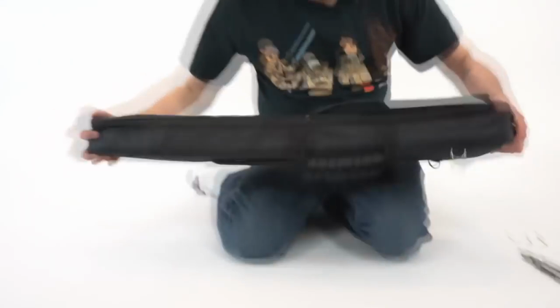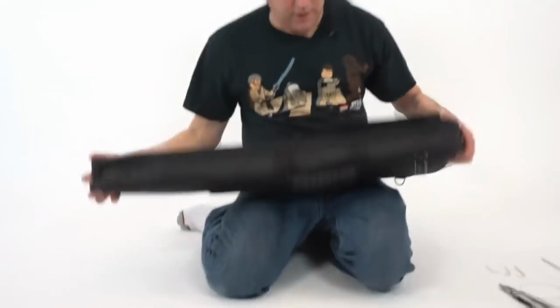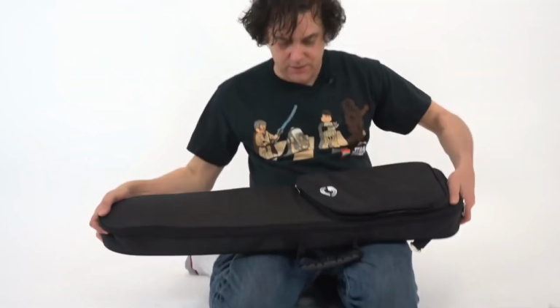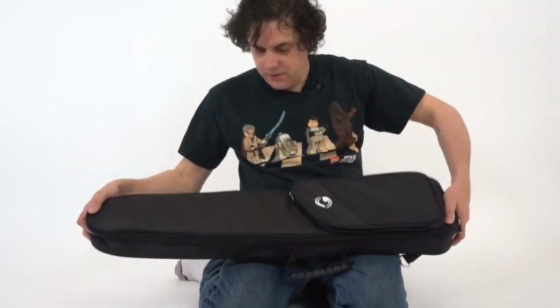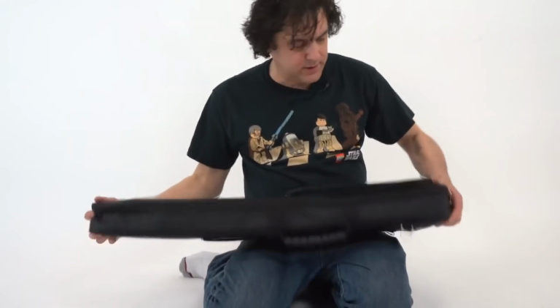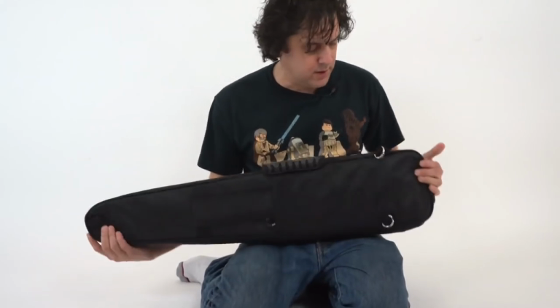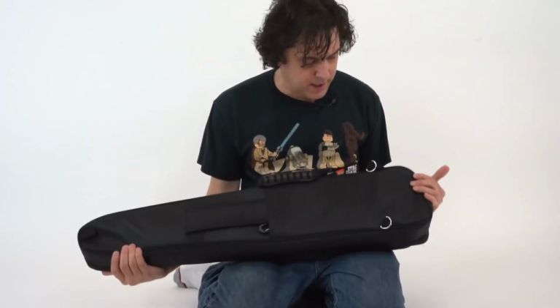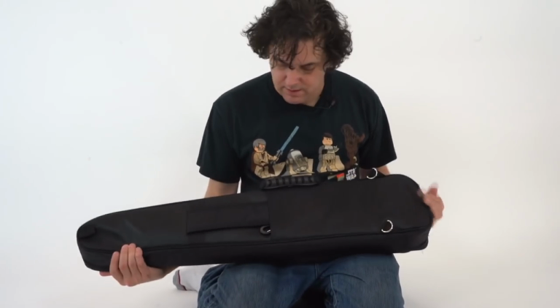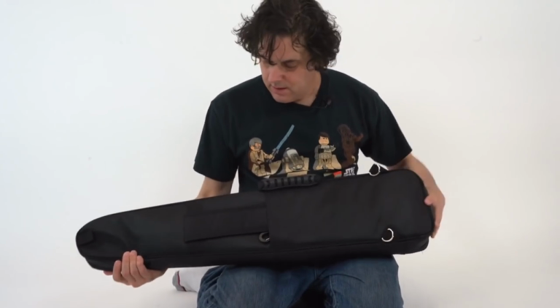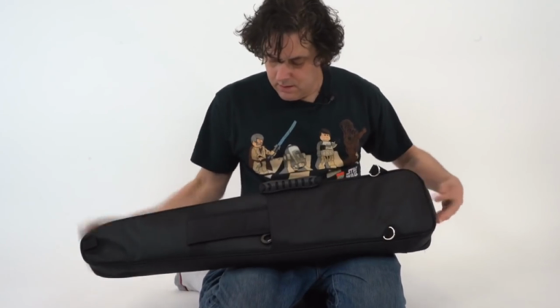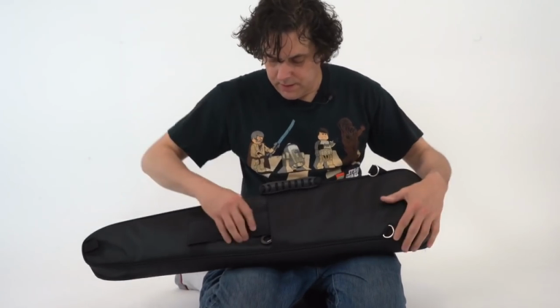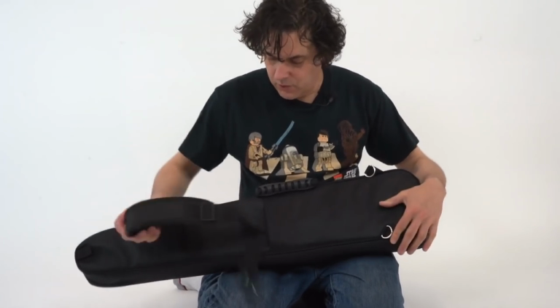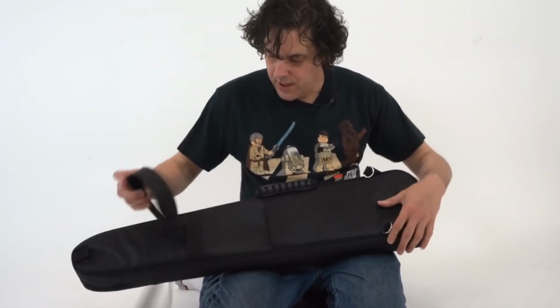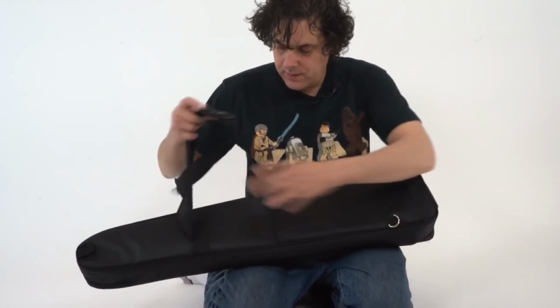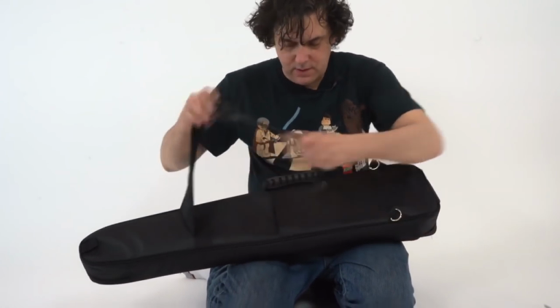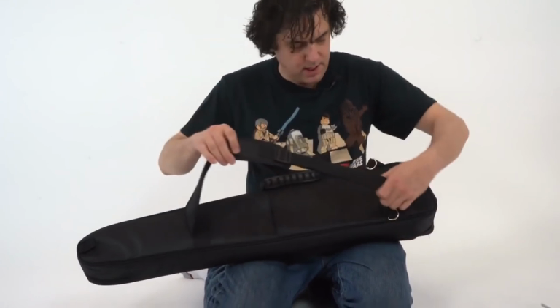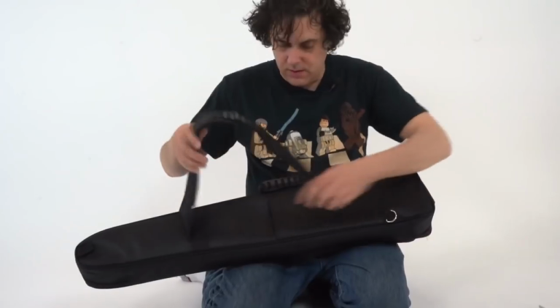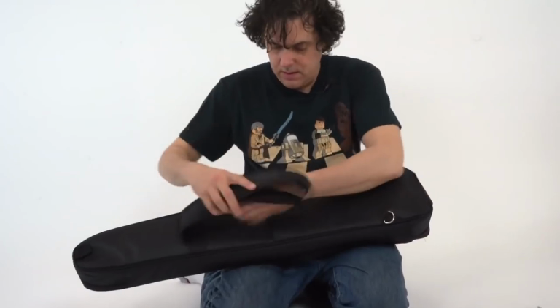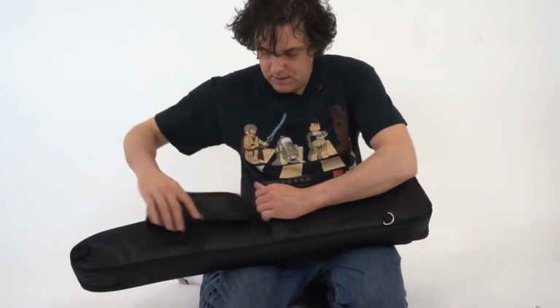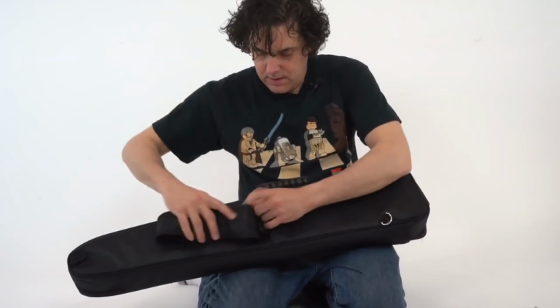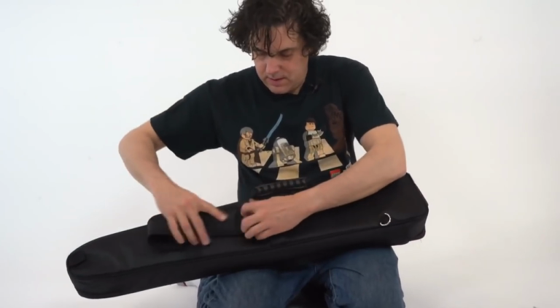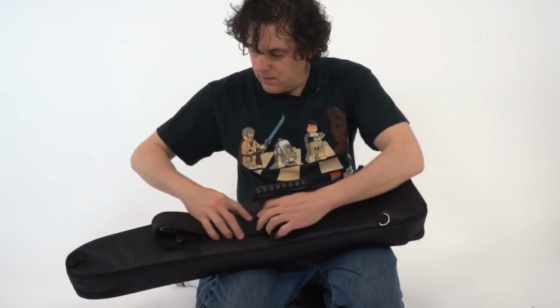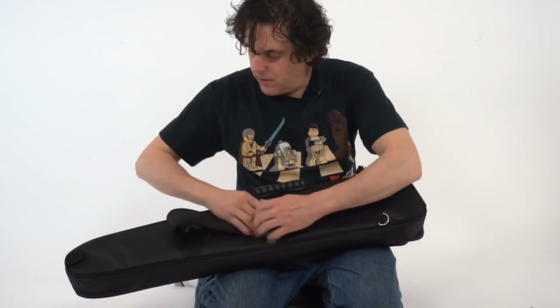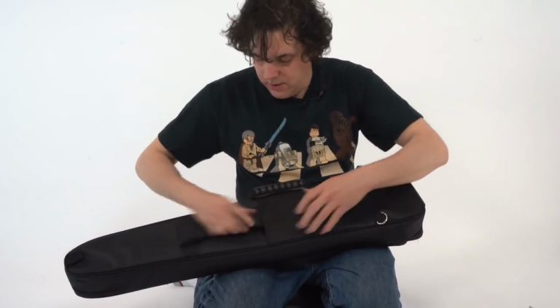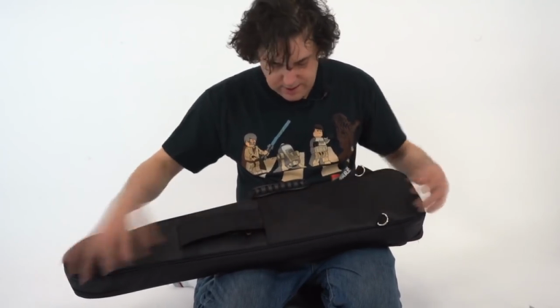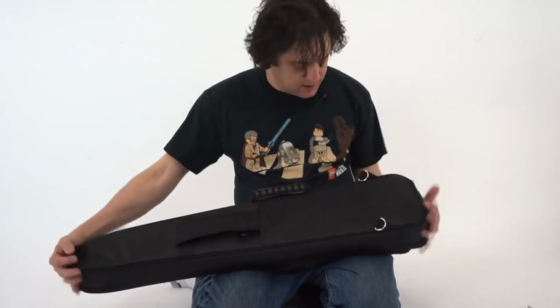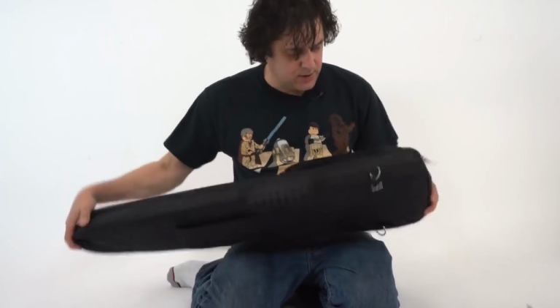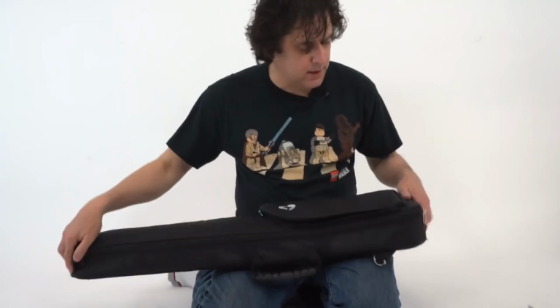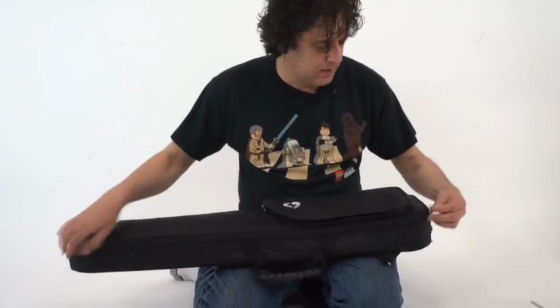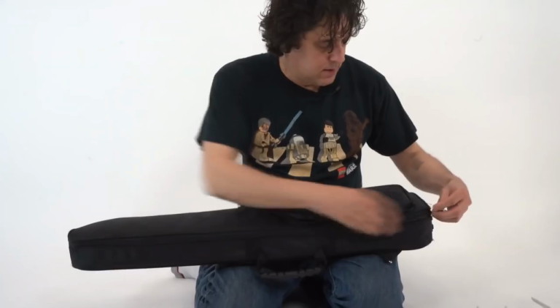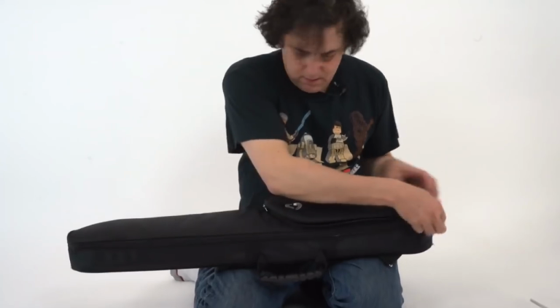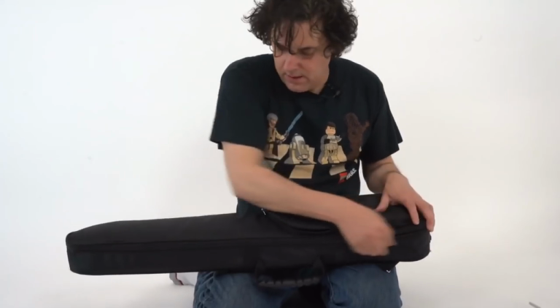So the guitar comes in this really cool nice little gig bag with a shoulder strap that you can attach to it. And what I want to show you is how to change the string on it.